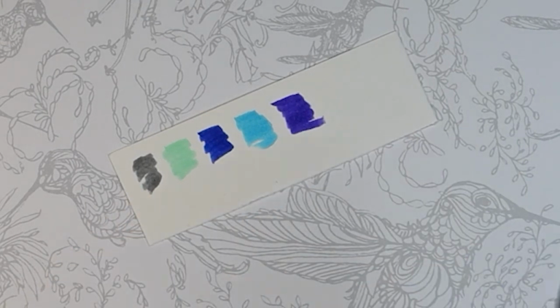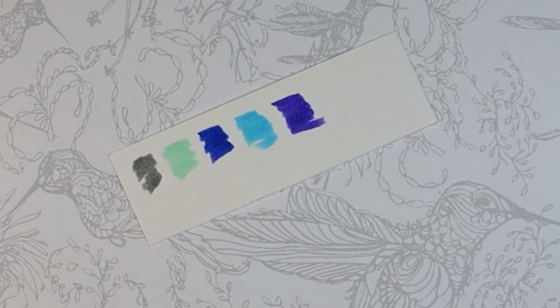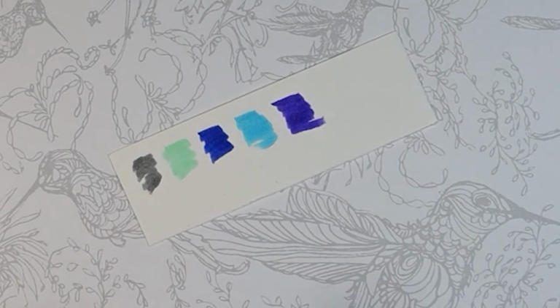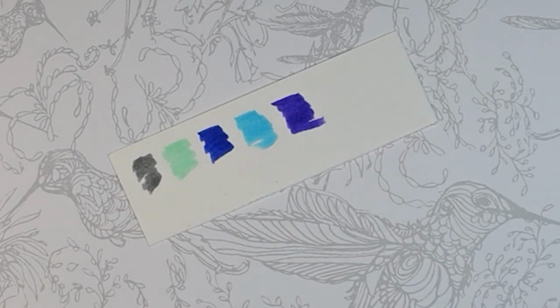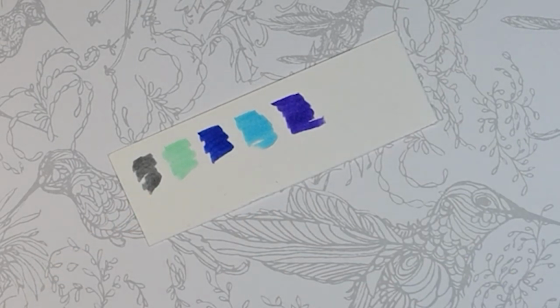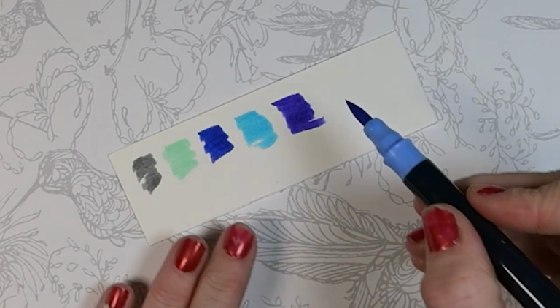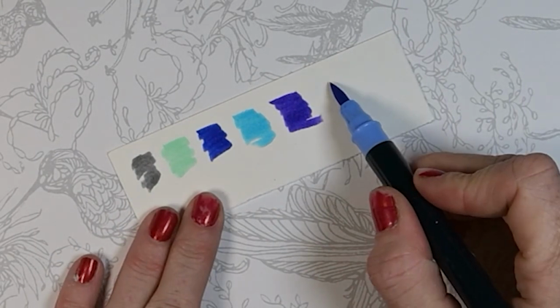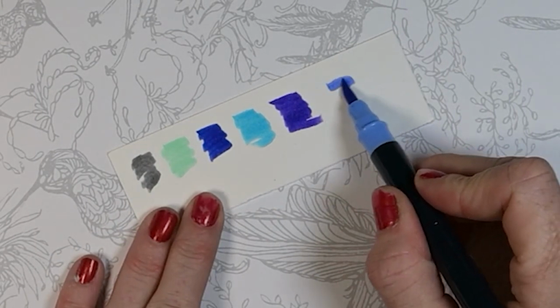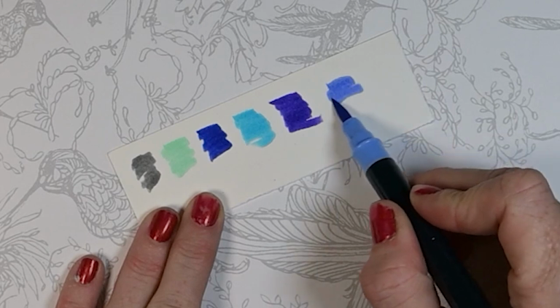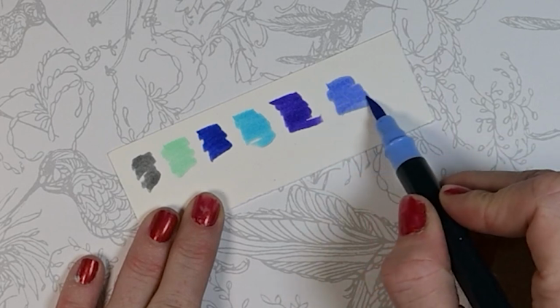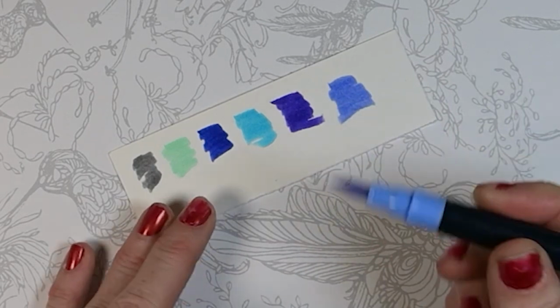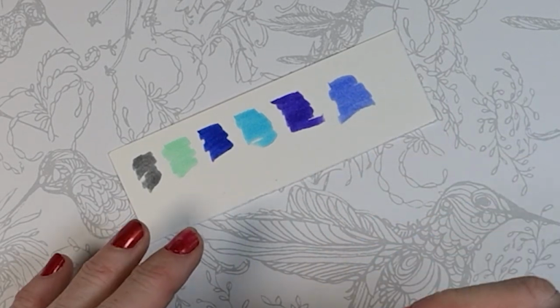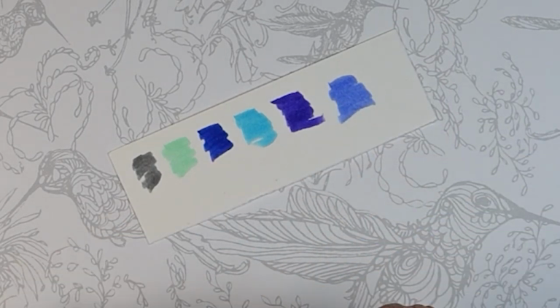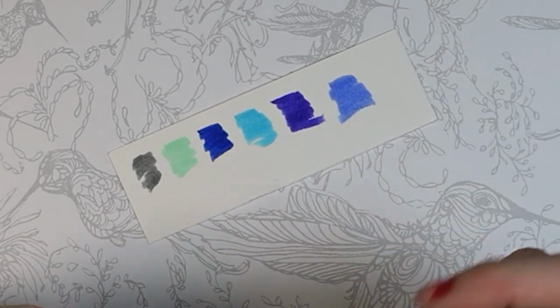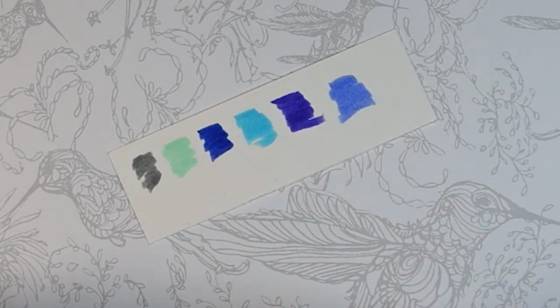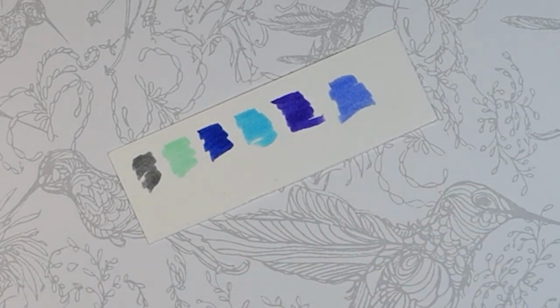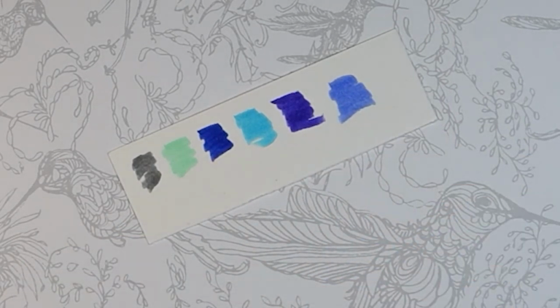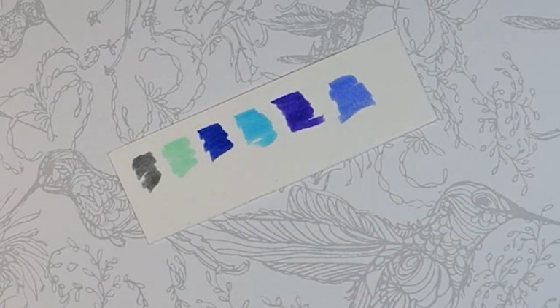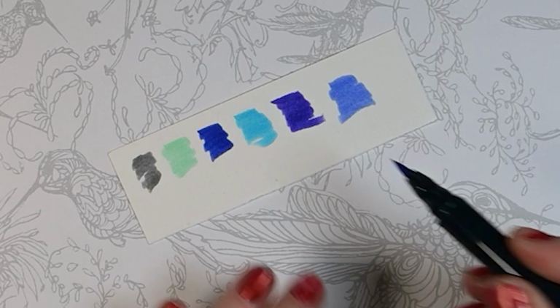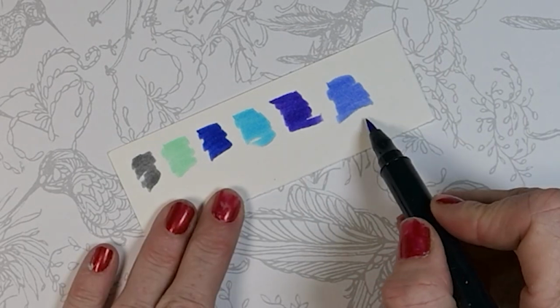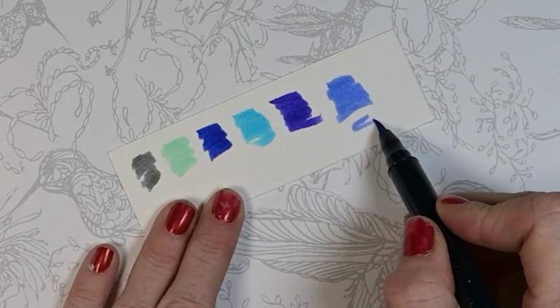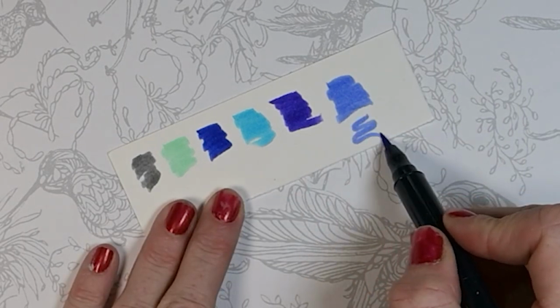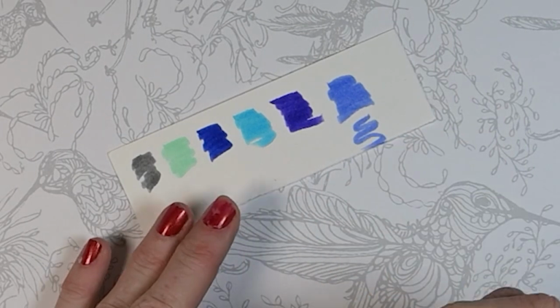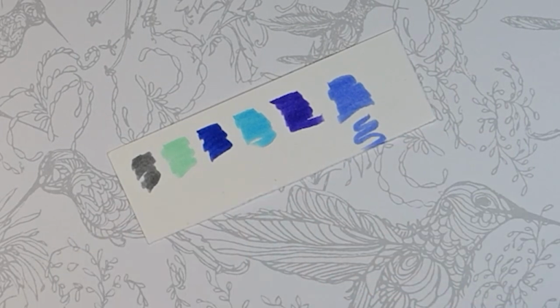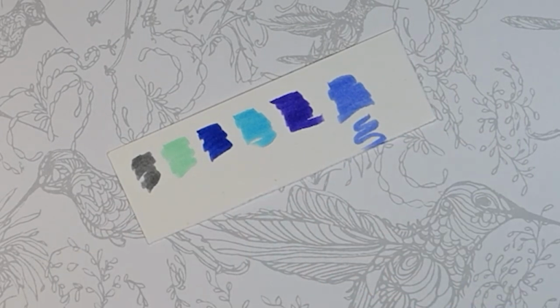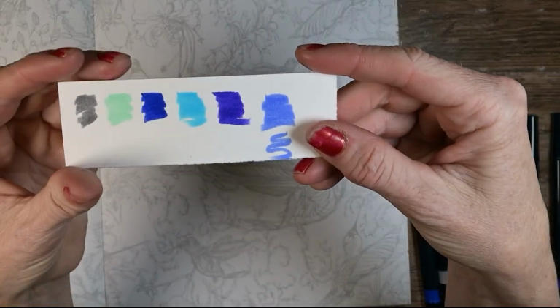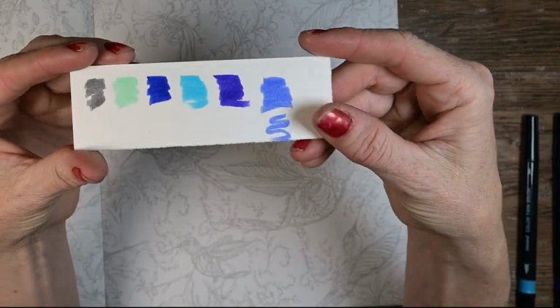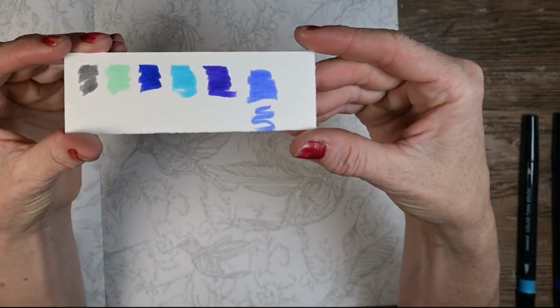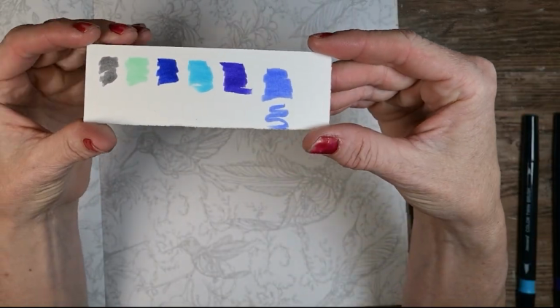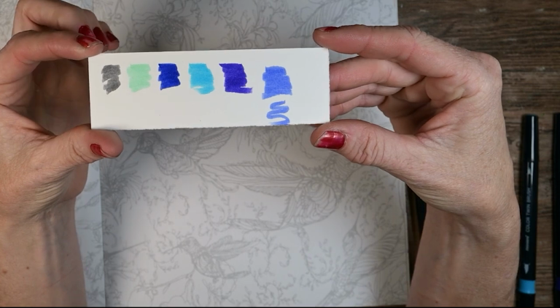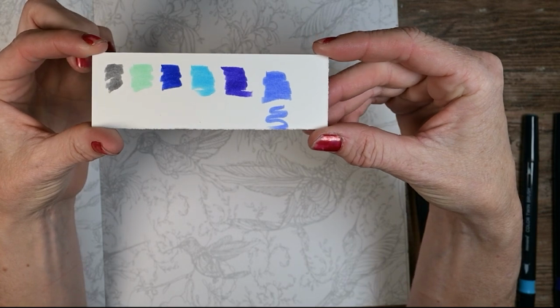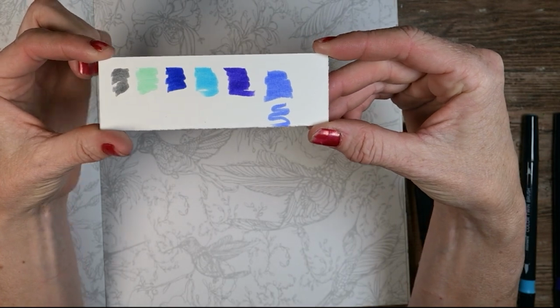They're squeaky. That one is not as squeaky — this one feels softer for some reason. I just want to feel what the other side feels like. It feels very similar. All right, these are the color choices we get for this coloring book today.